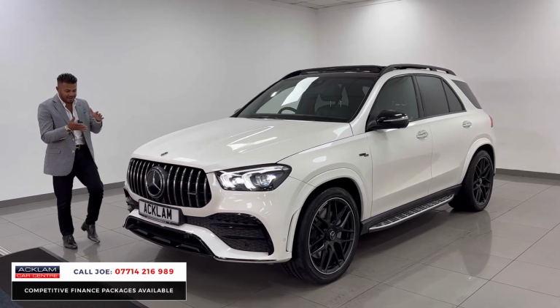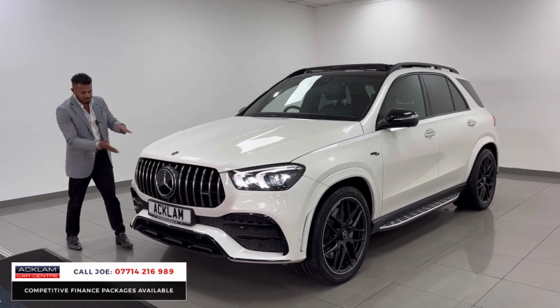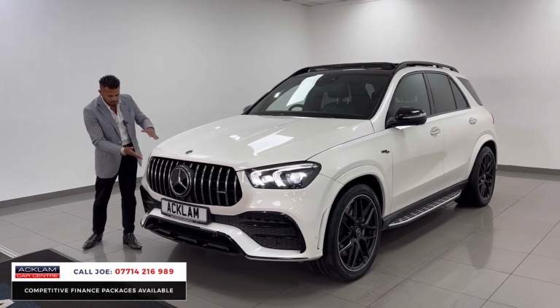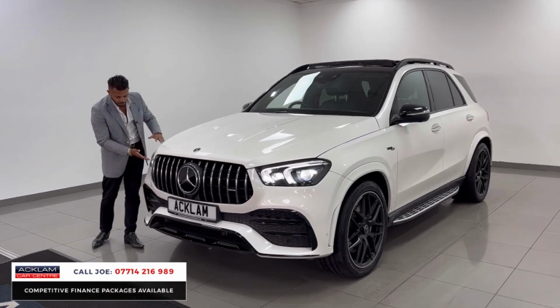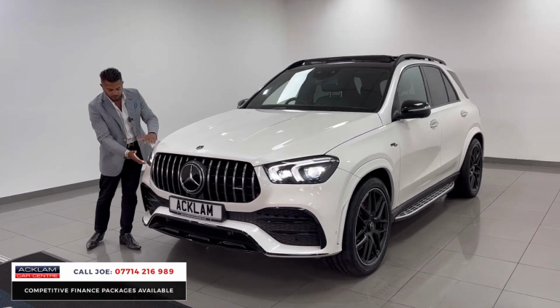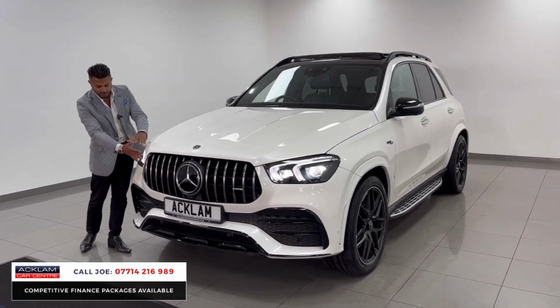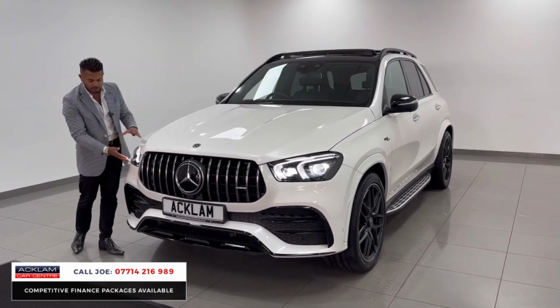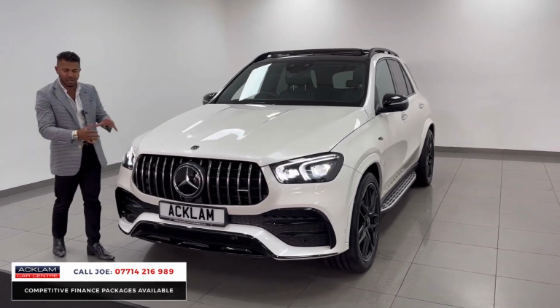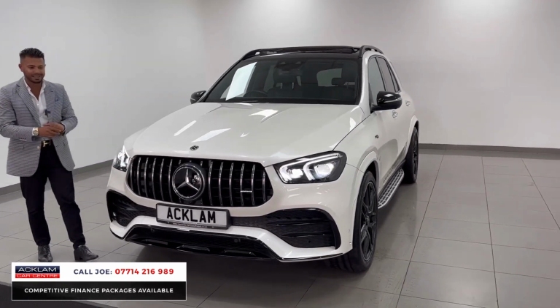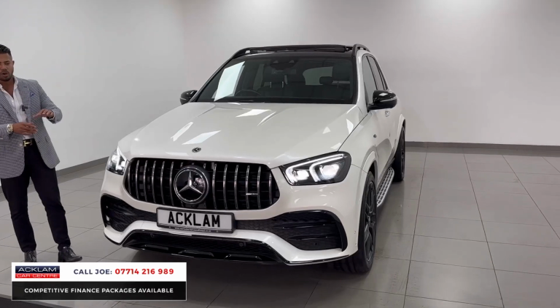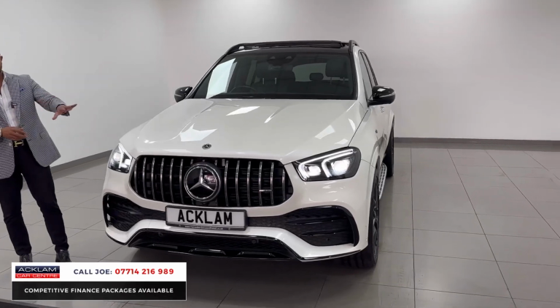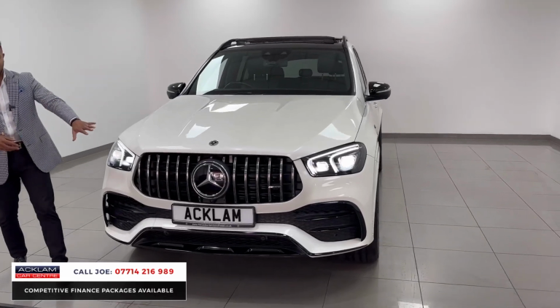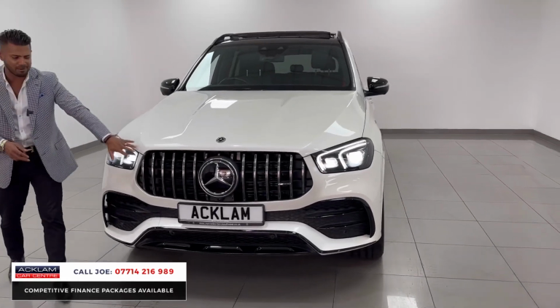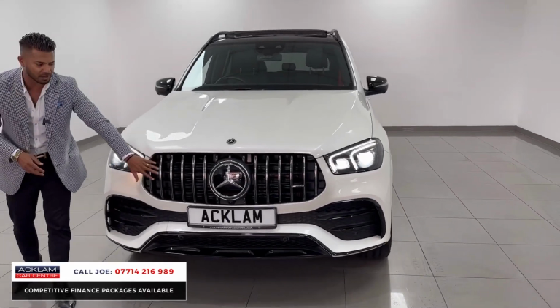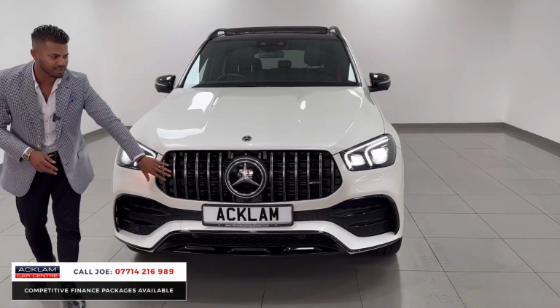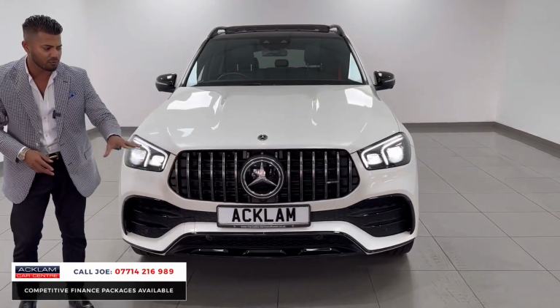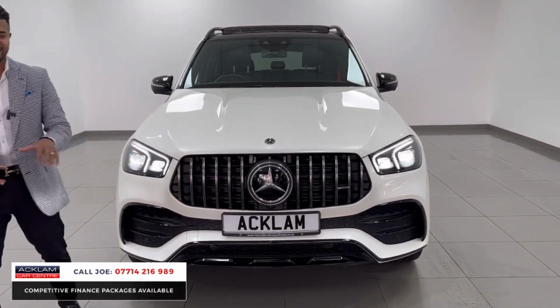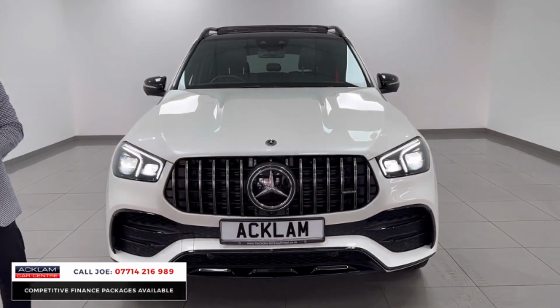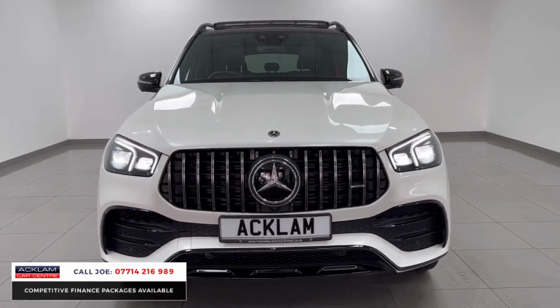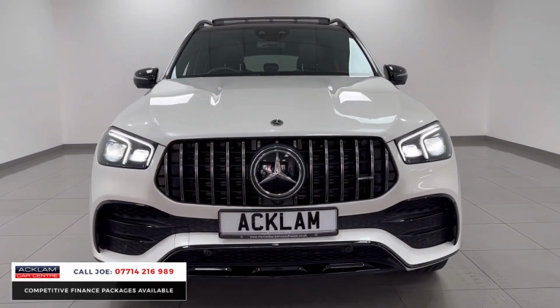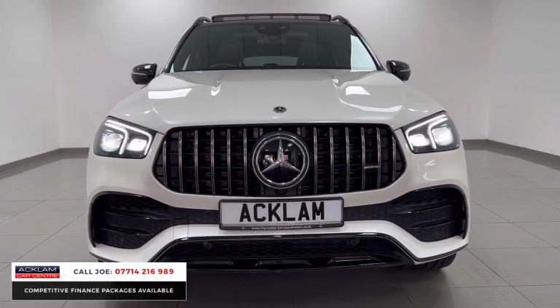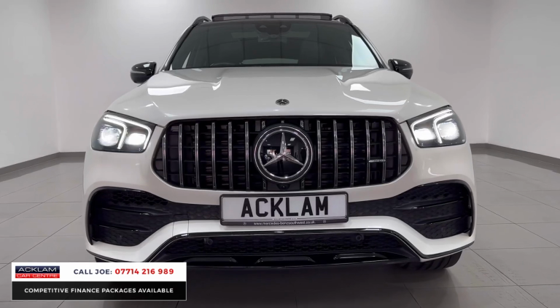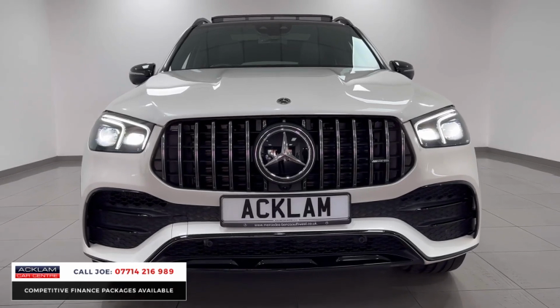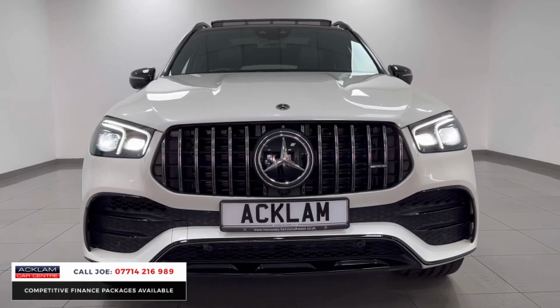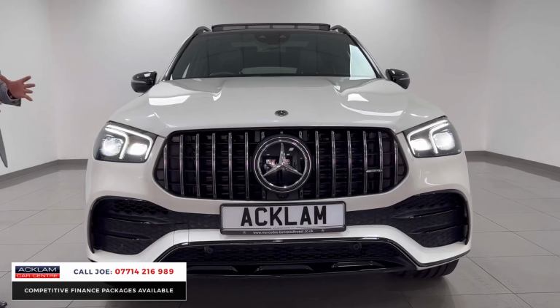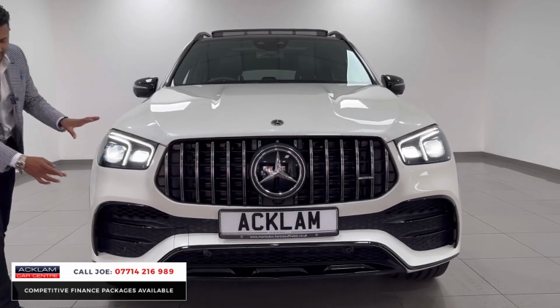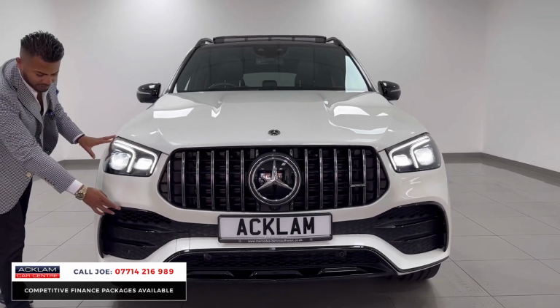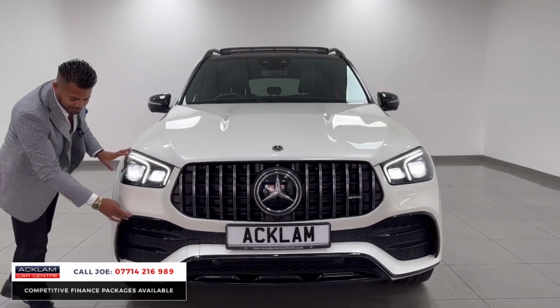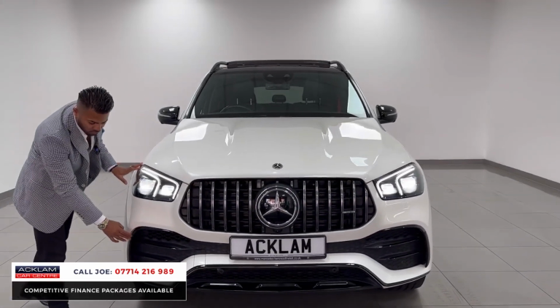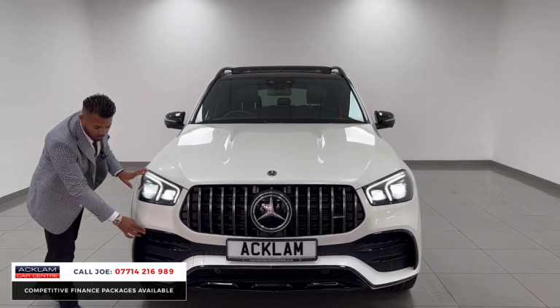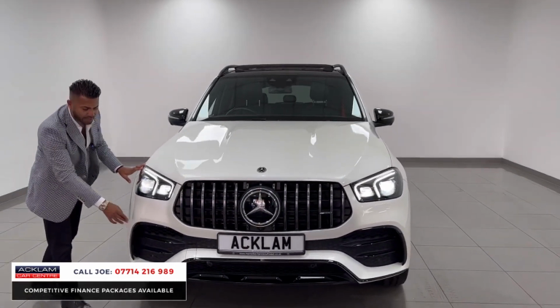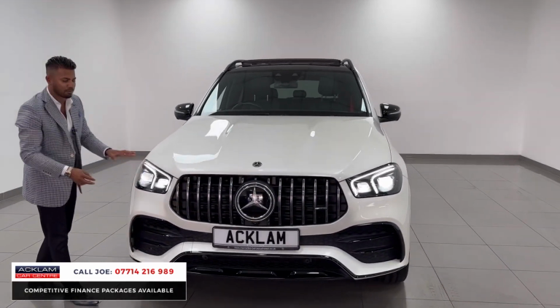It is the brand new model with the new angular sharper headlight. This one's got the full Panamericana grille, 360 camera system, front and rear parking sensors. And being the night edition, everything has been de-chromed with the high-gloss black.